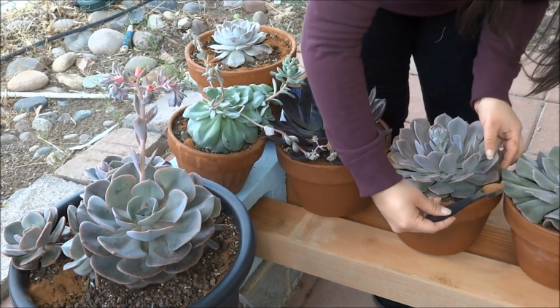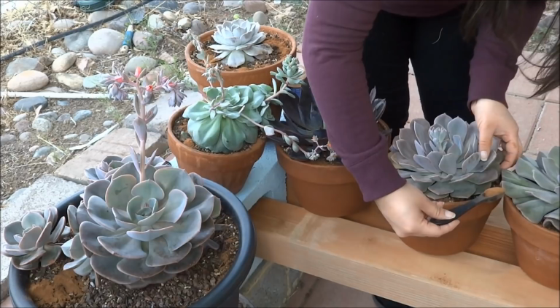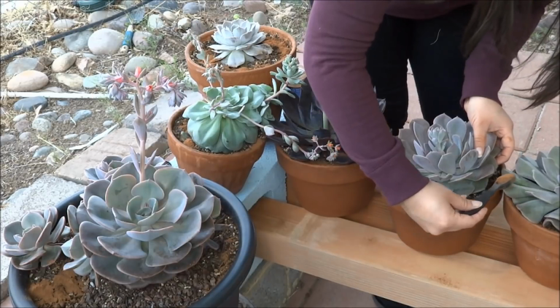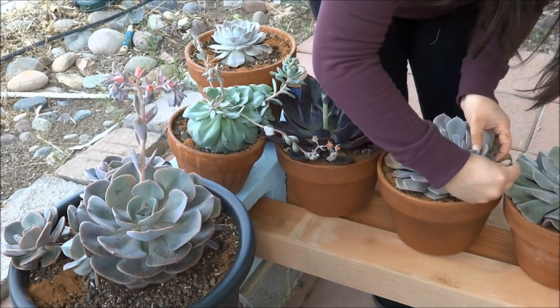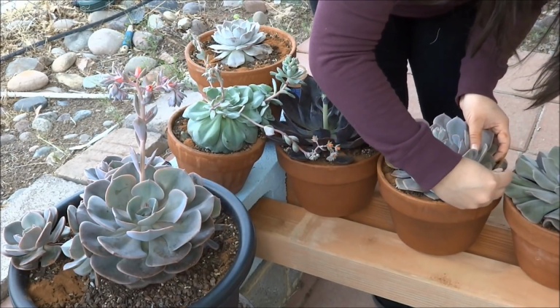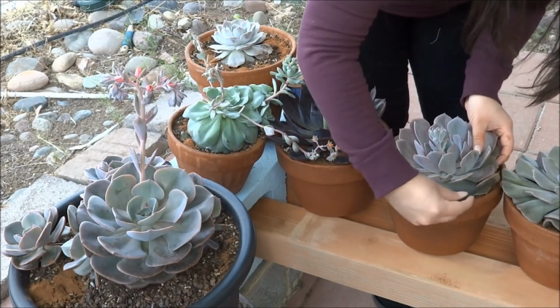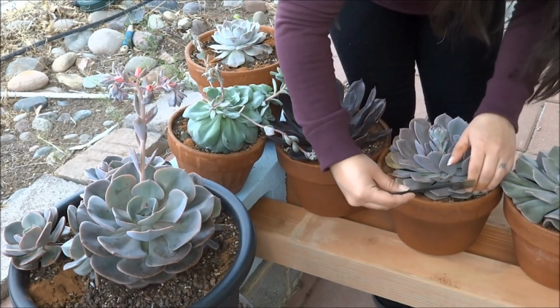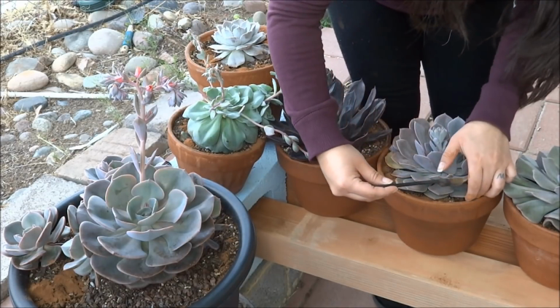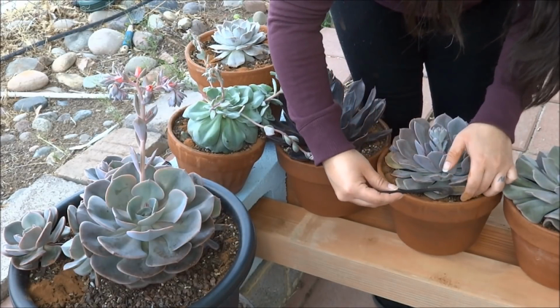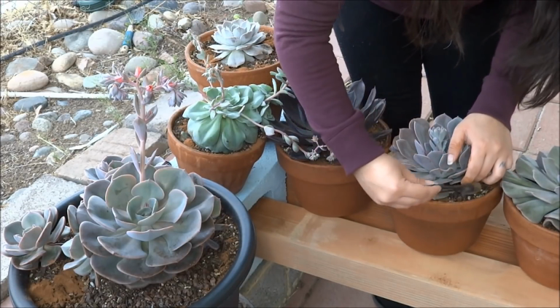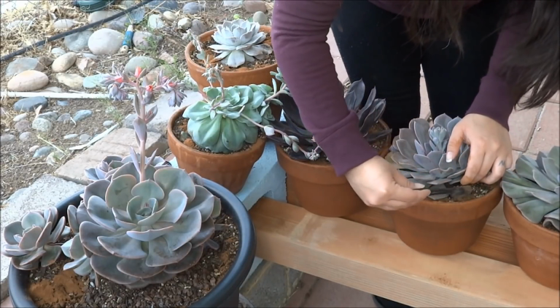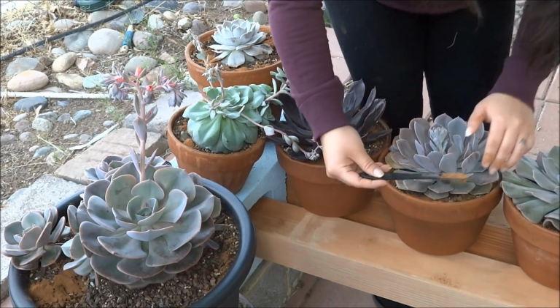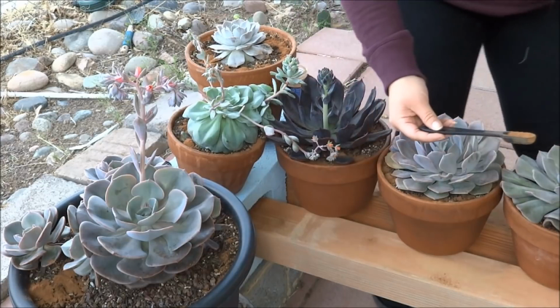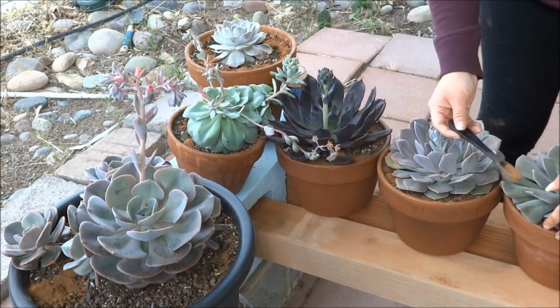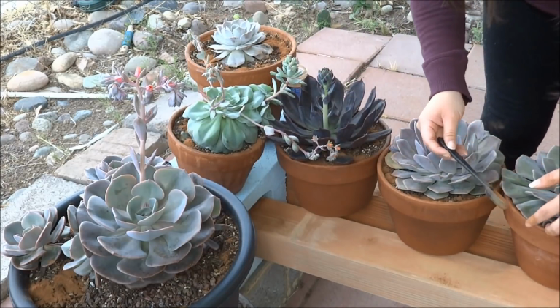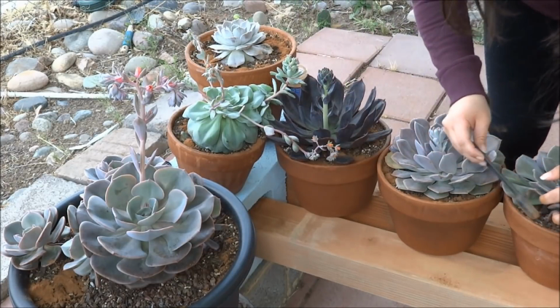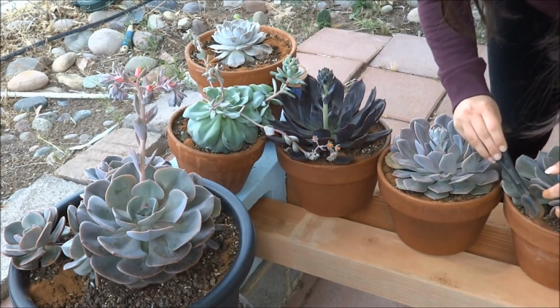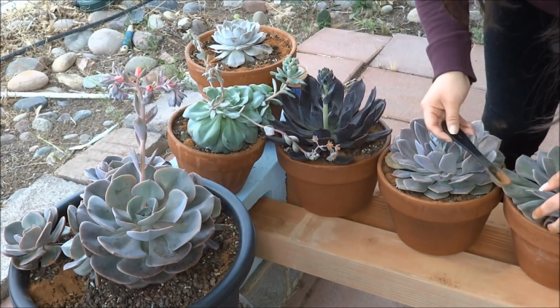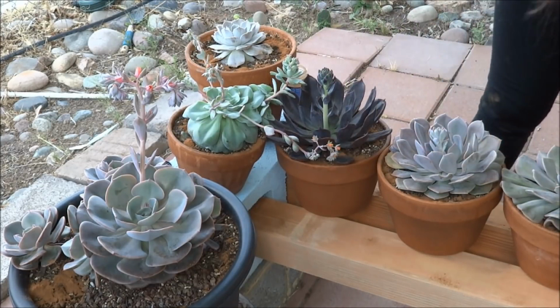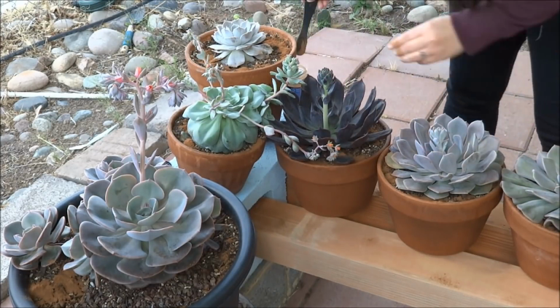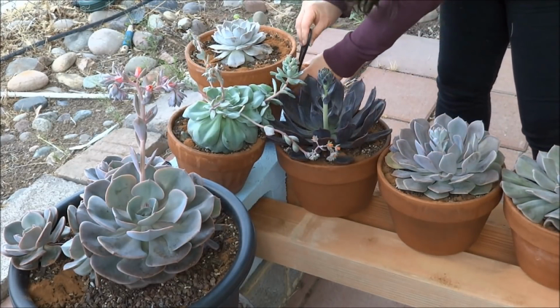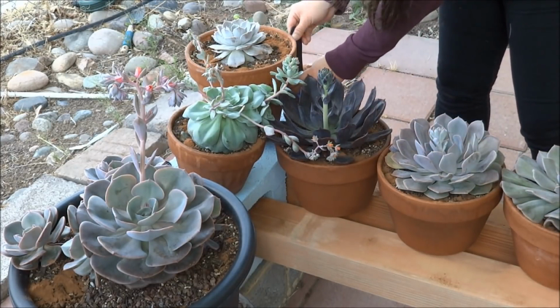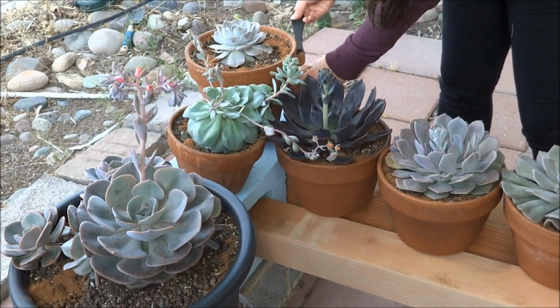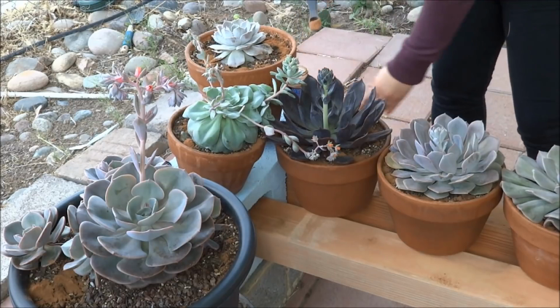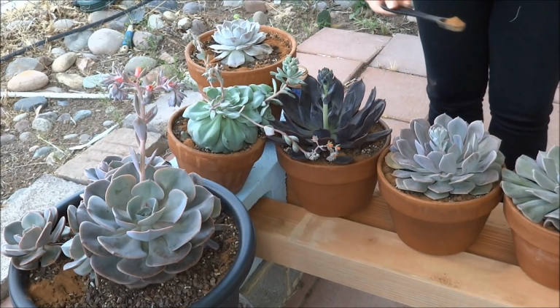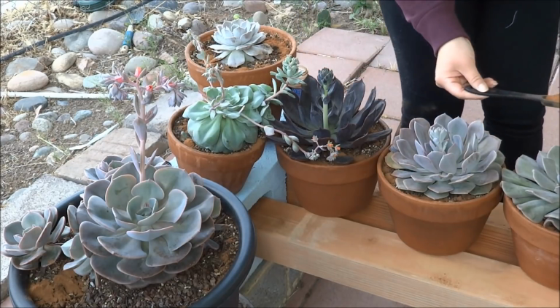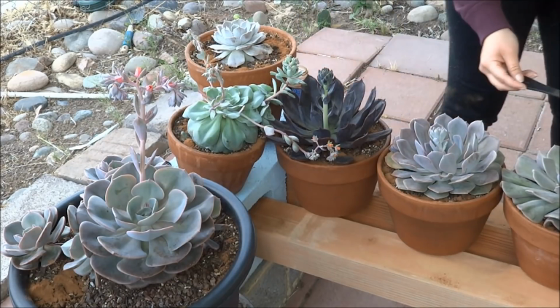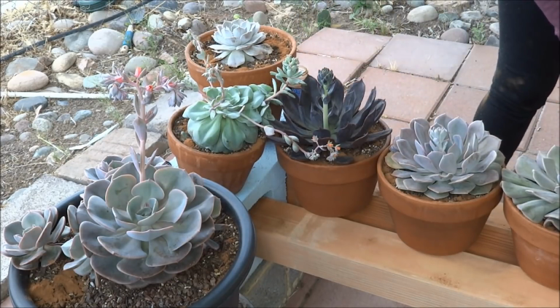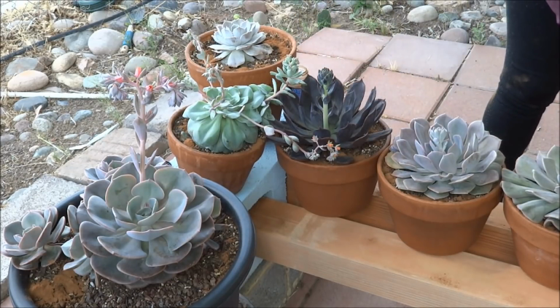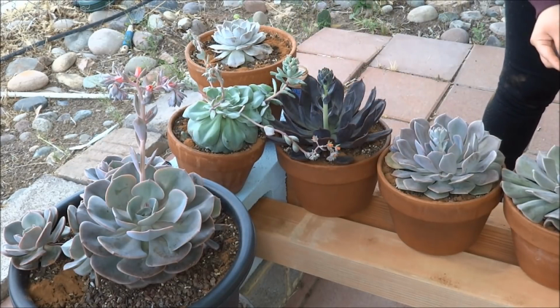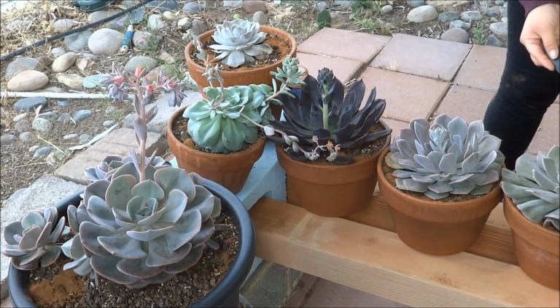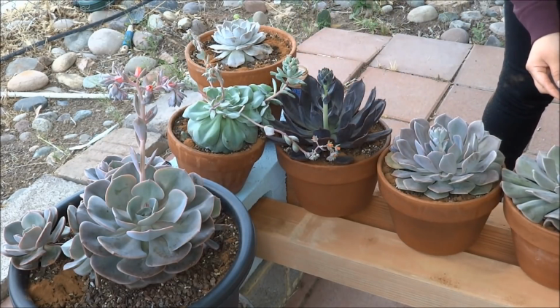You can definitely see the big old scoops on top of the soil. If it gets on your petals, don't worry about it because it'll get flushed out with the water and down into the dirt anyway. I do this probably about every three months — add some more cinnamon to the topsoil.